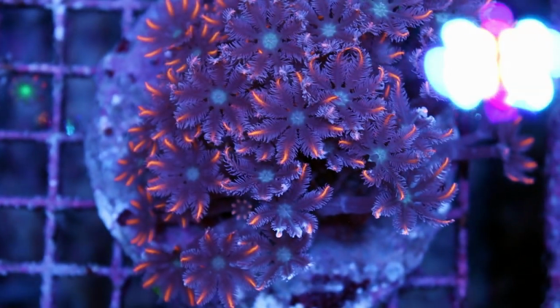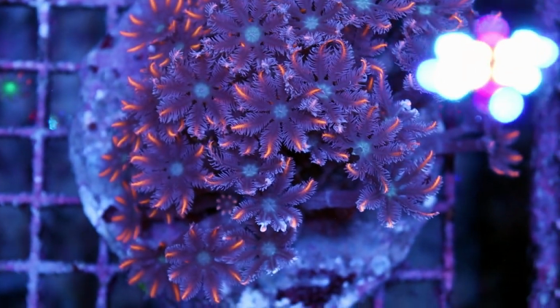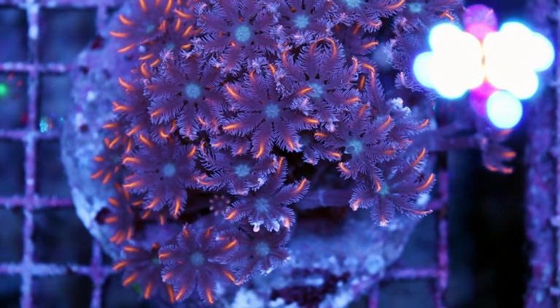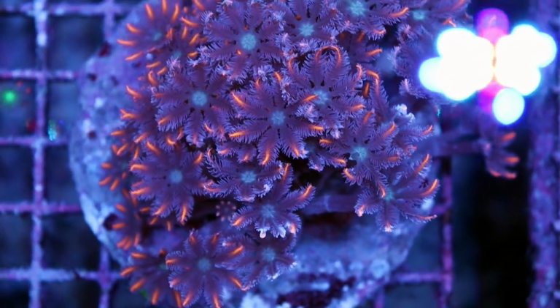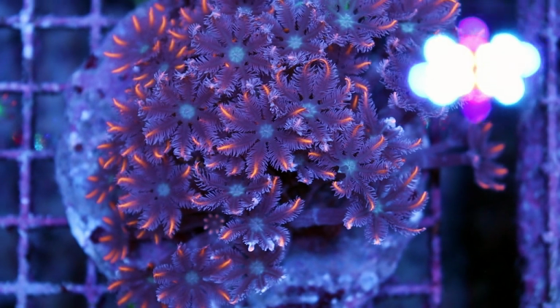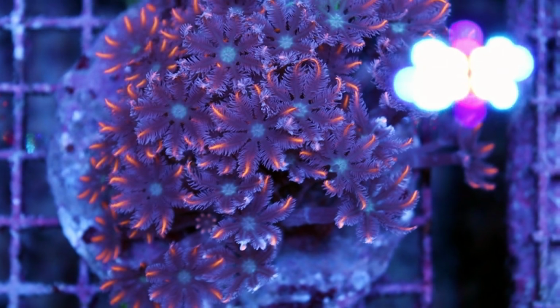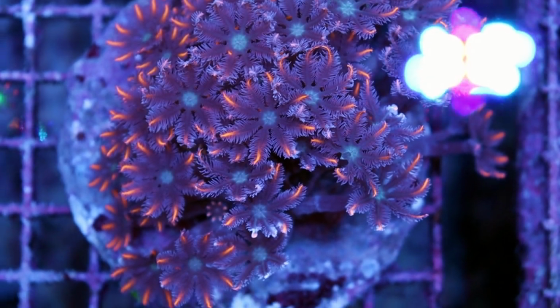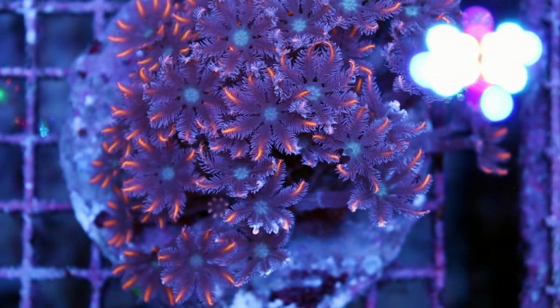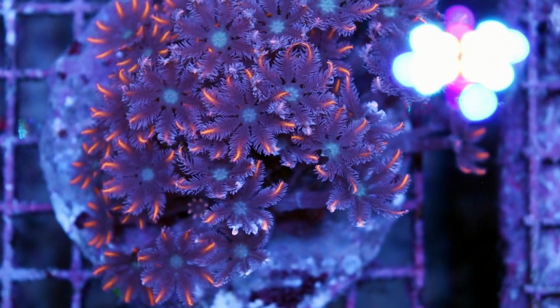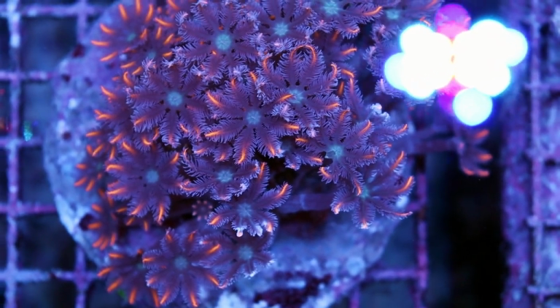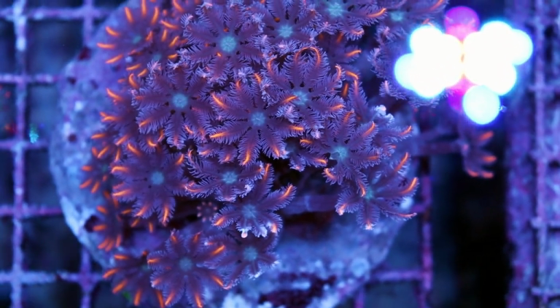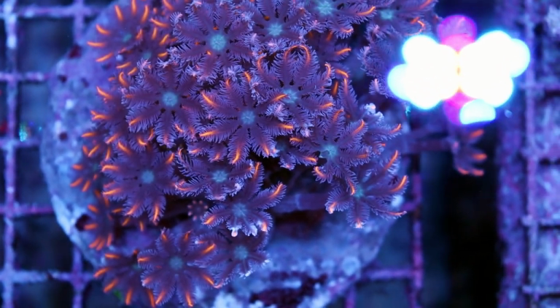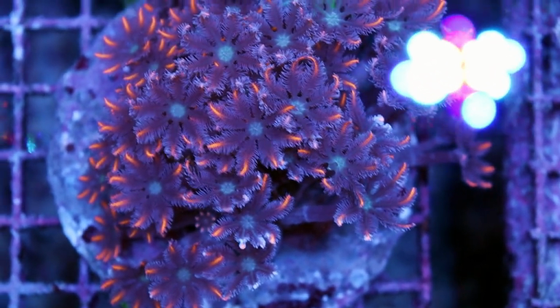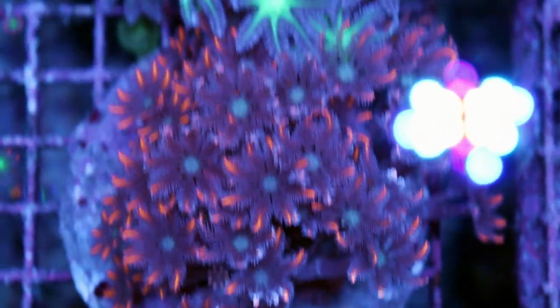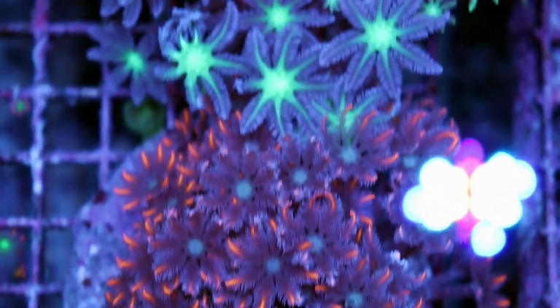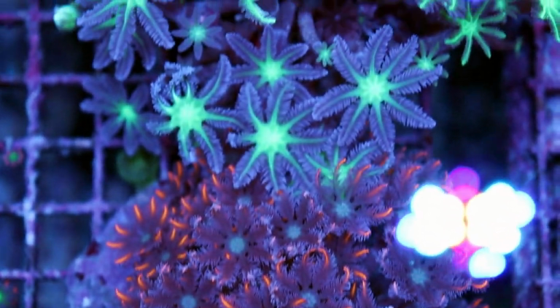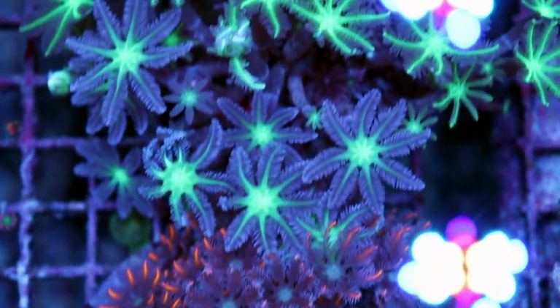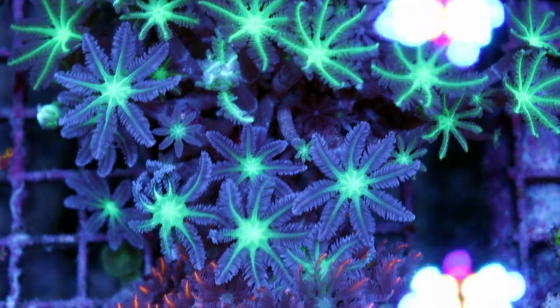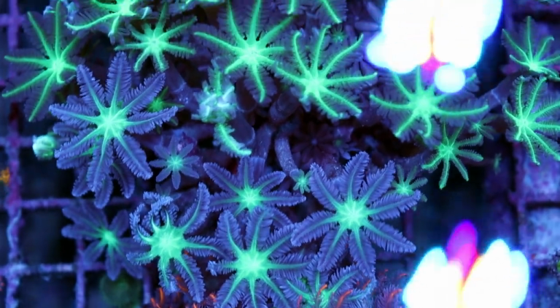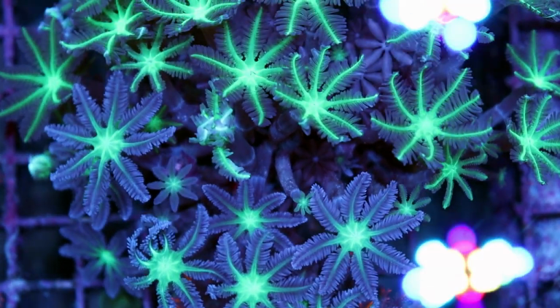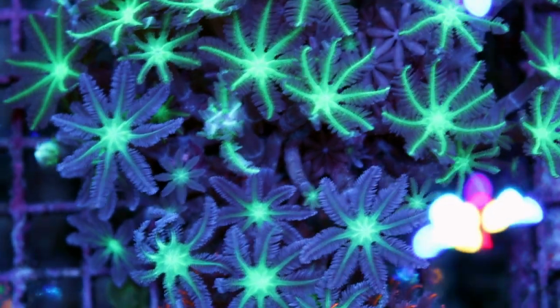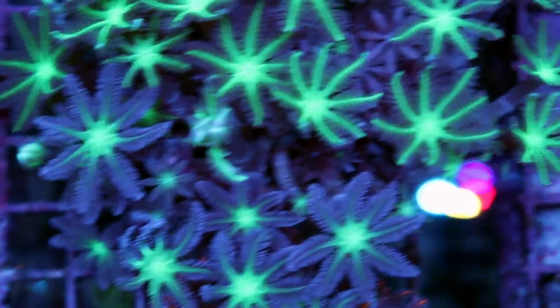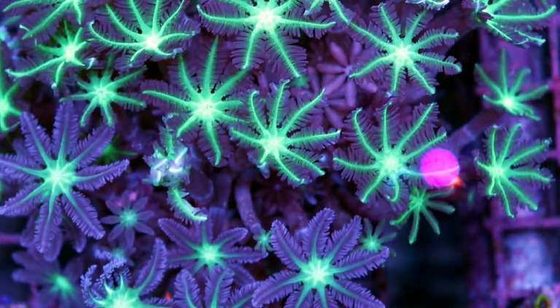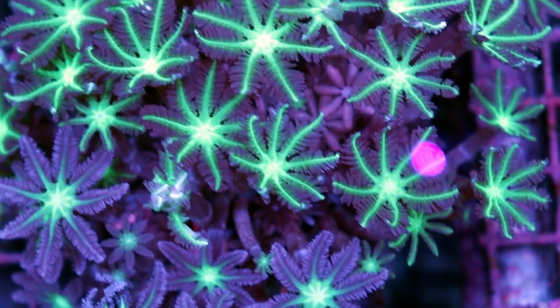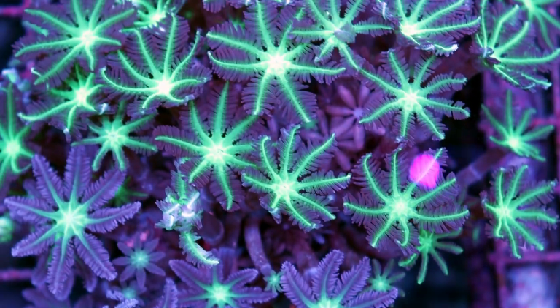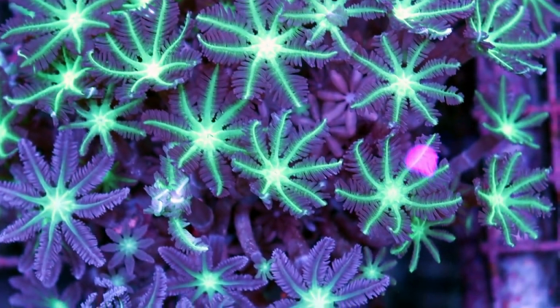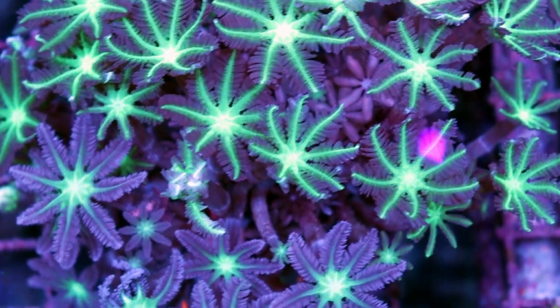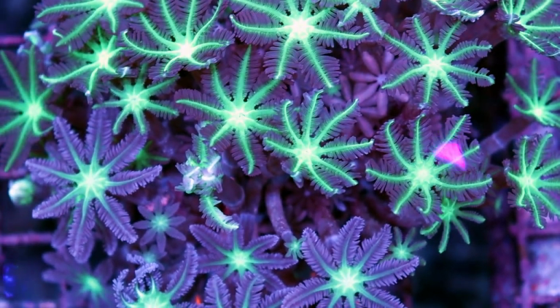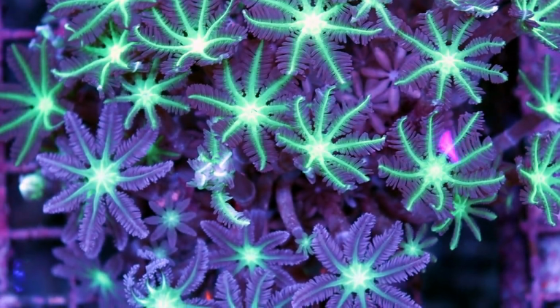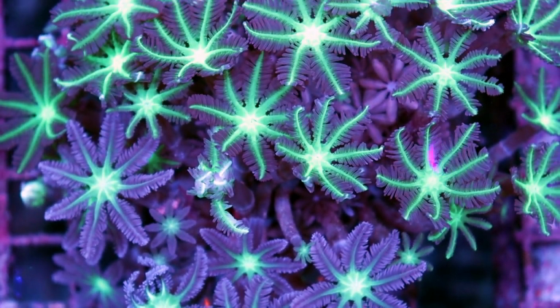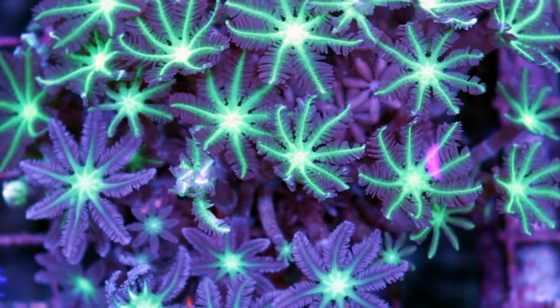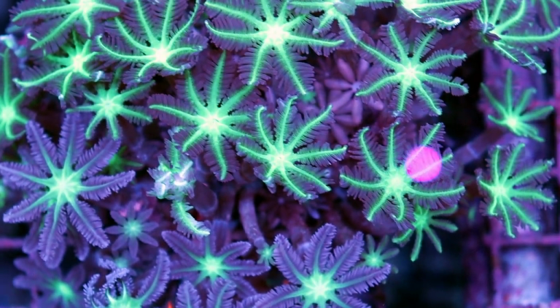They're basically like underwater flowers. They're always going to have eight polyps and when they're healthy they have these sort of long stems. They reach about three inches max.